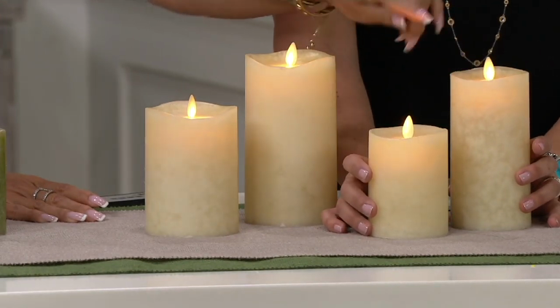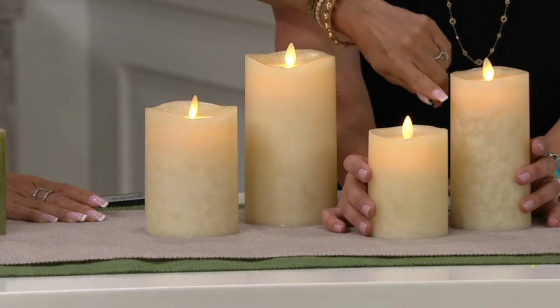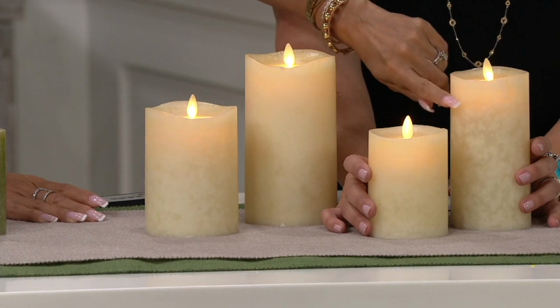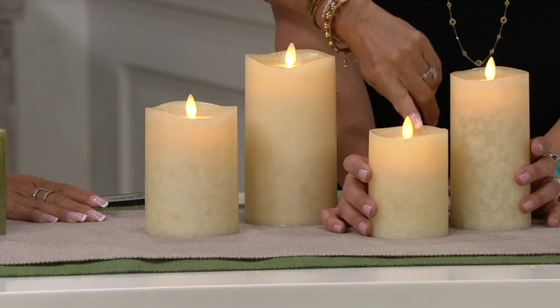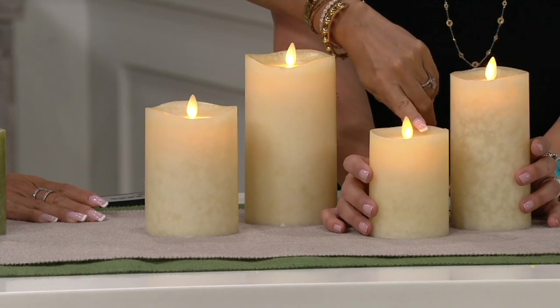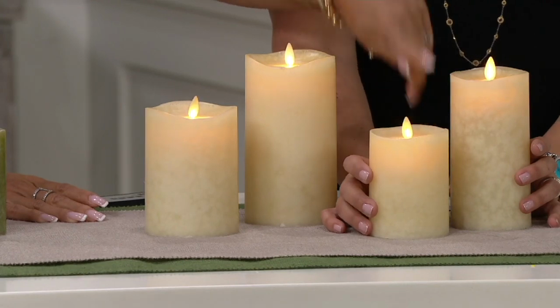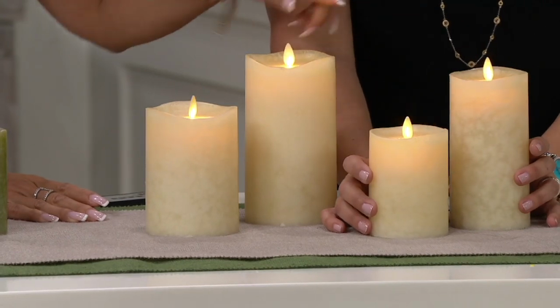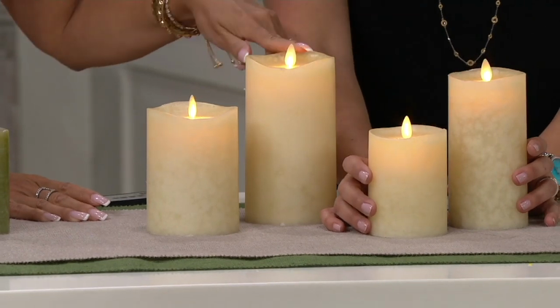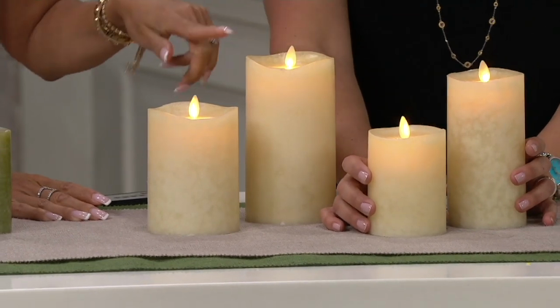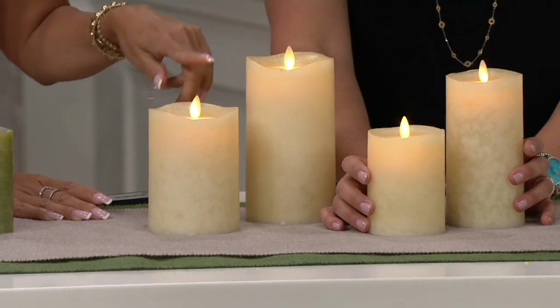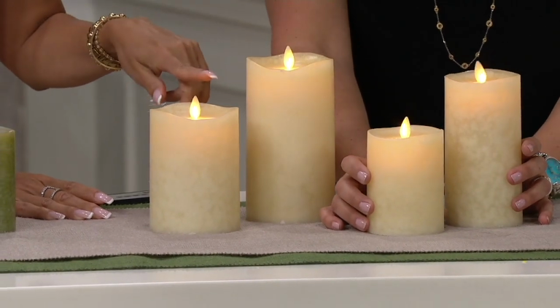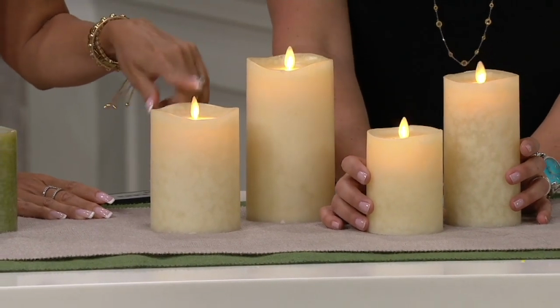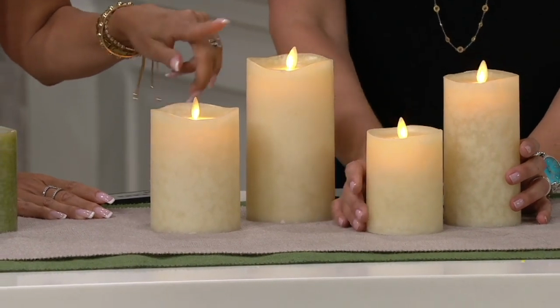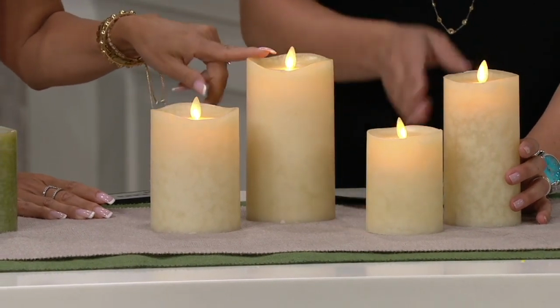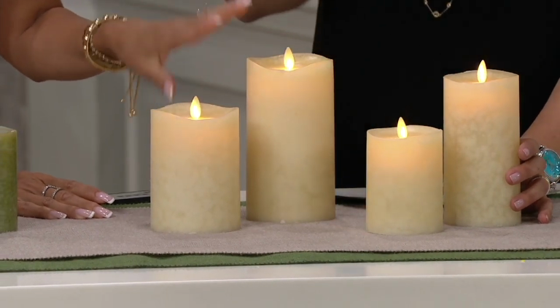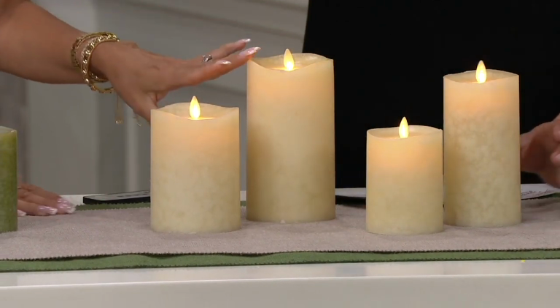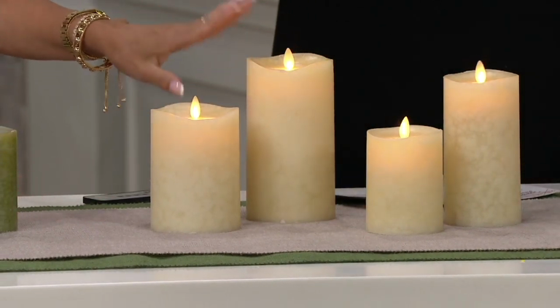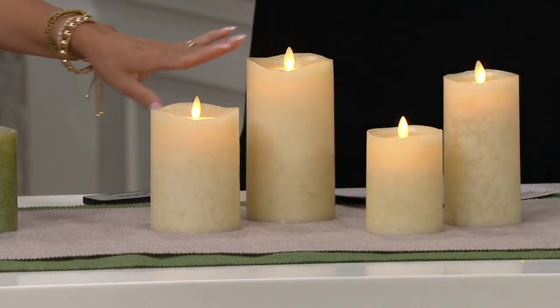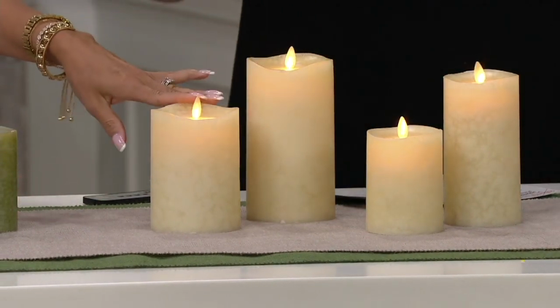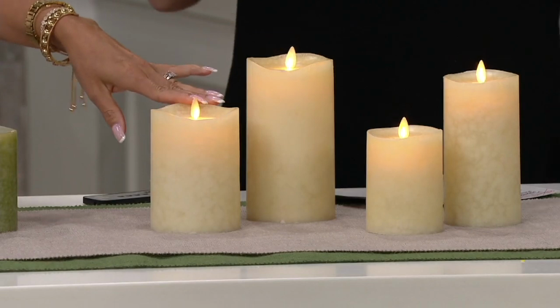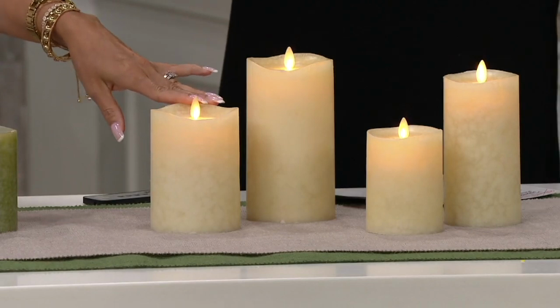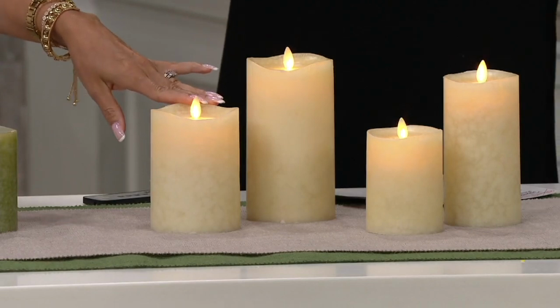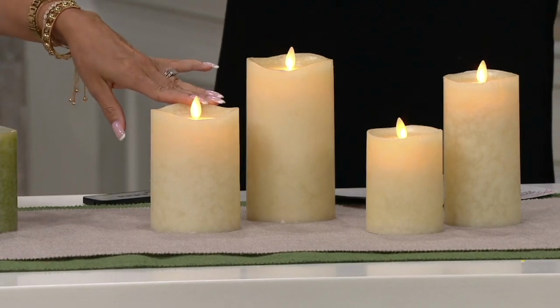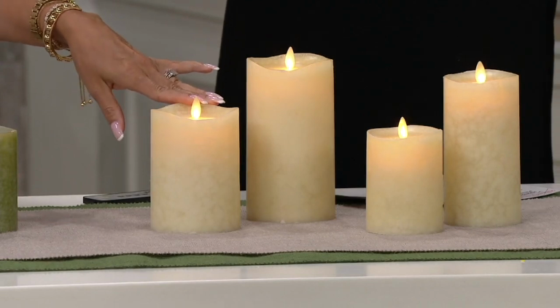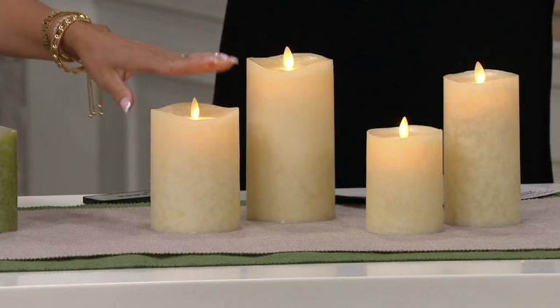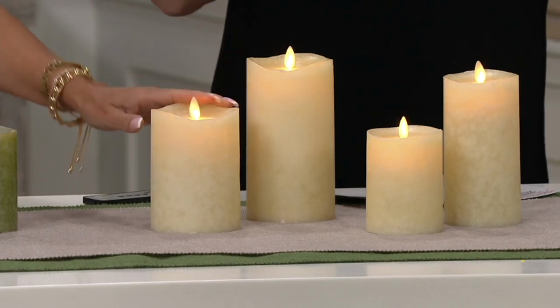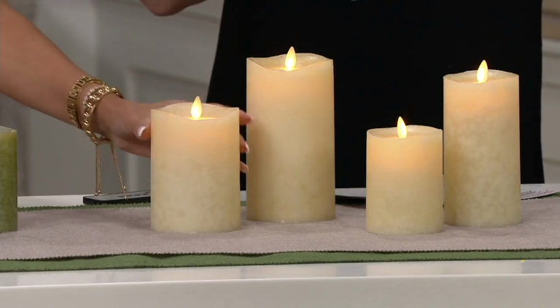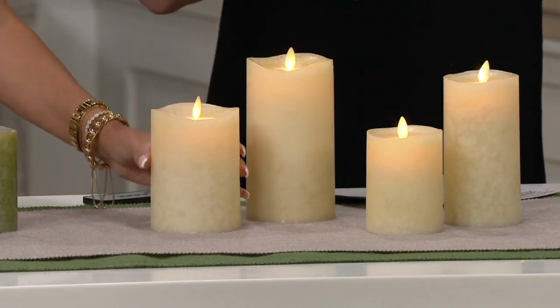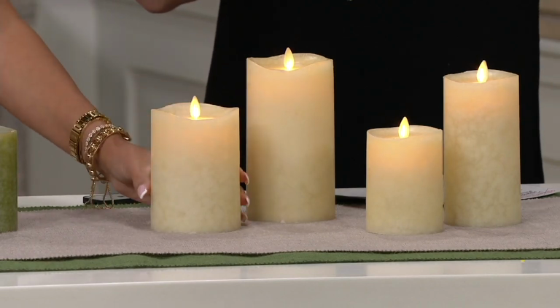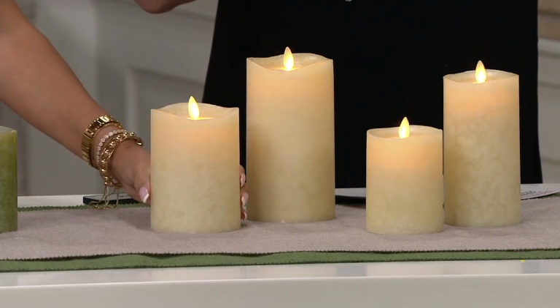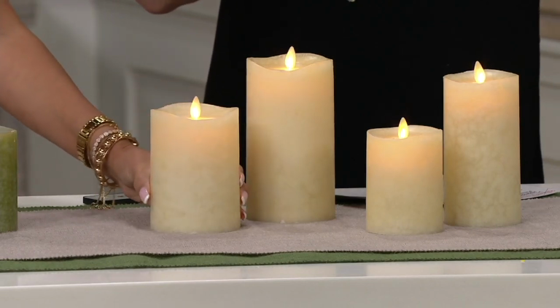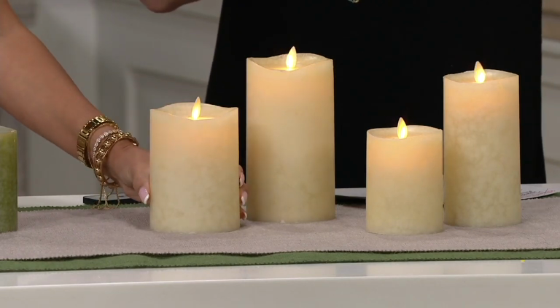The 4 and 6 inch set gives you 600 hours of glow time and you'll need two C batteries. For the 5 and the 7, you're going to get 1,000 hours of glow time, and those take 2D batteries — so a little bit larger.